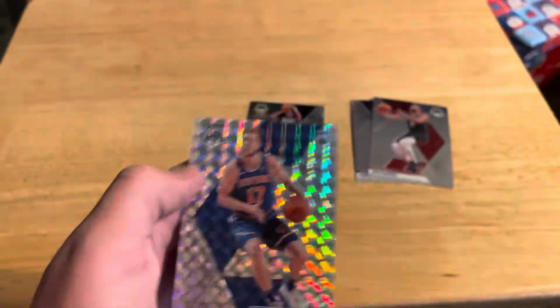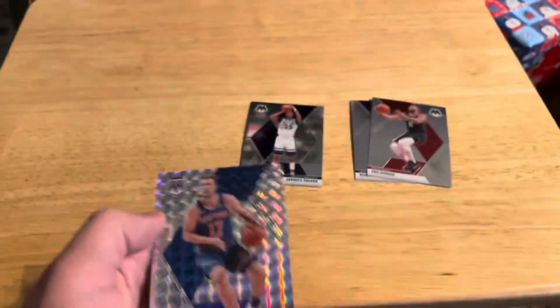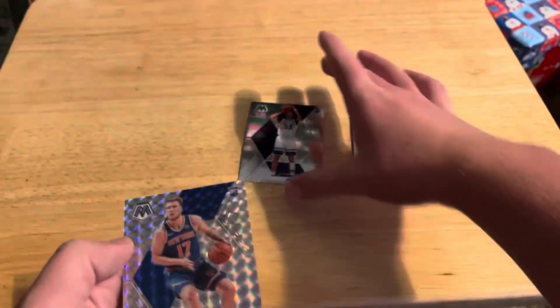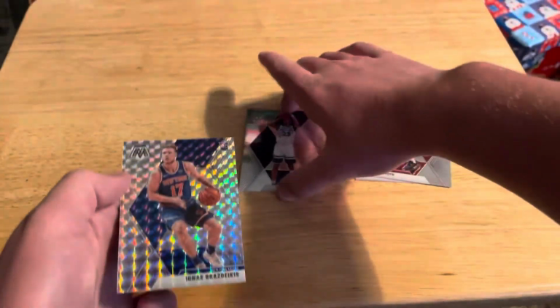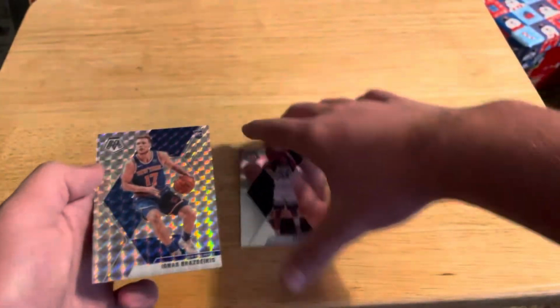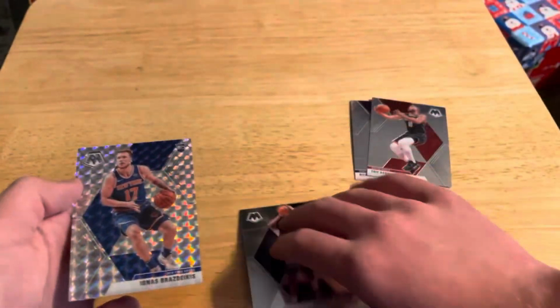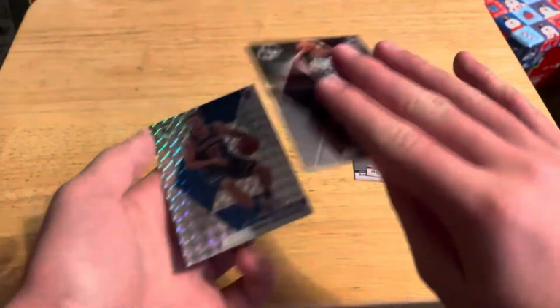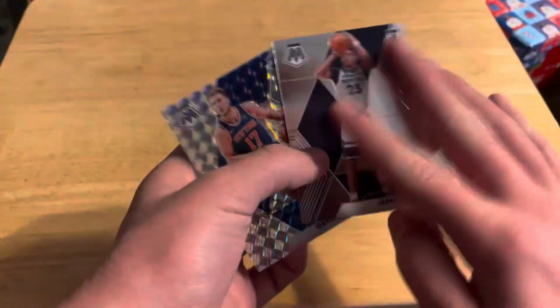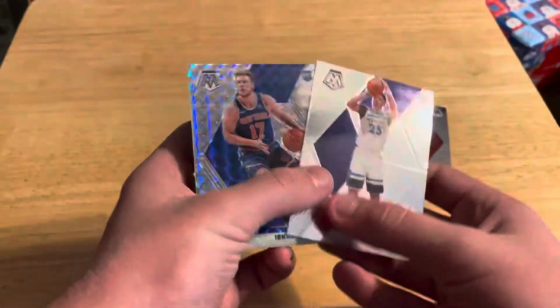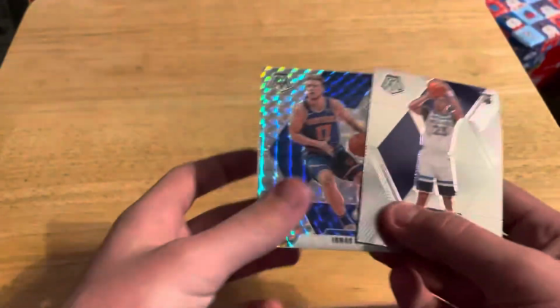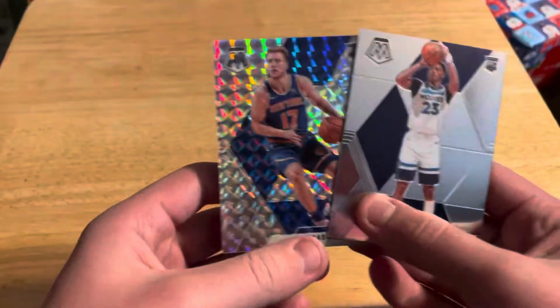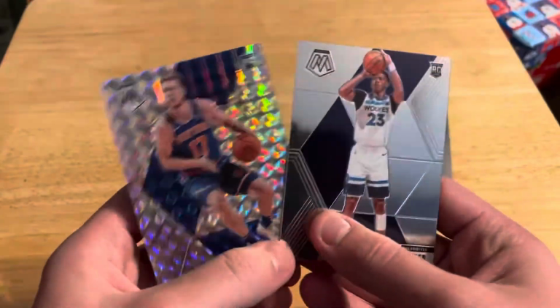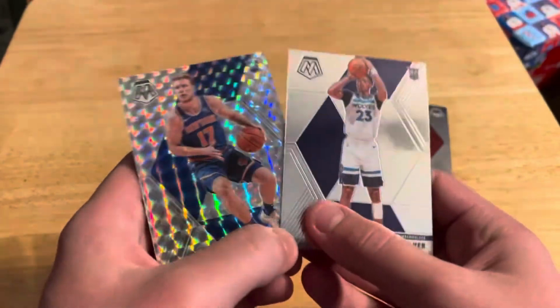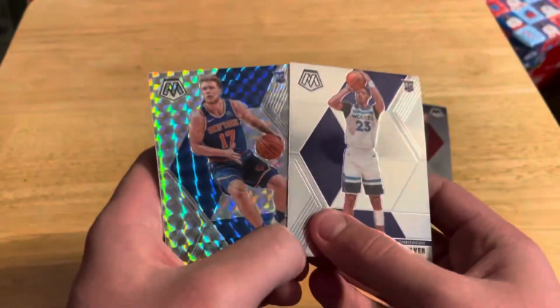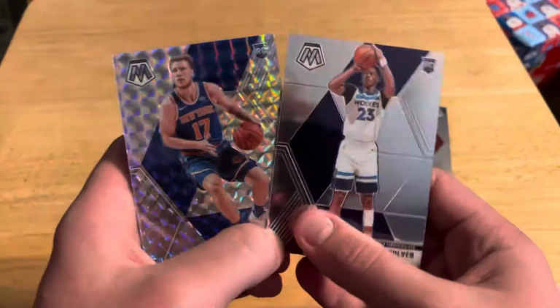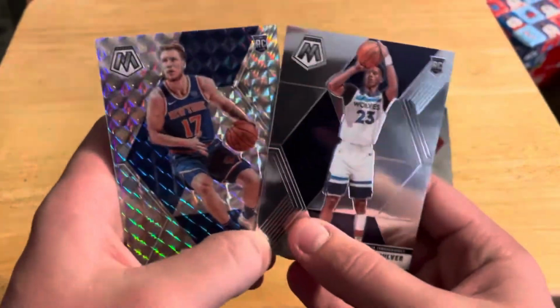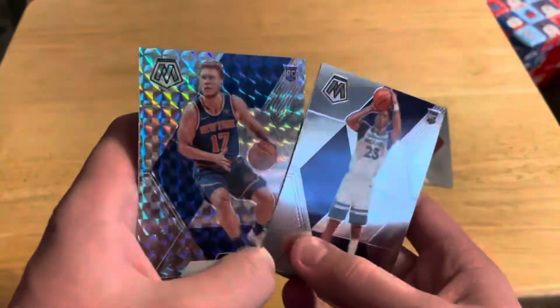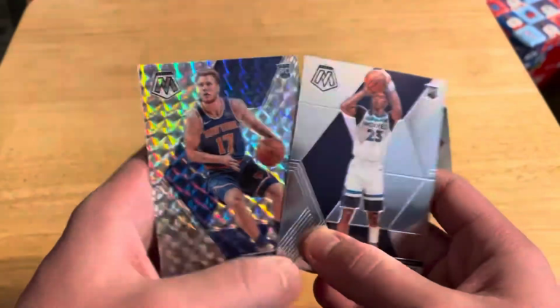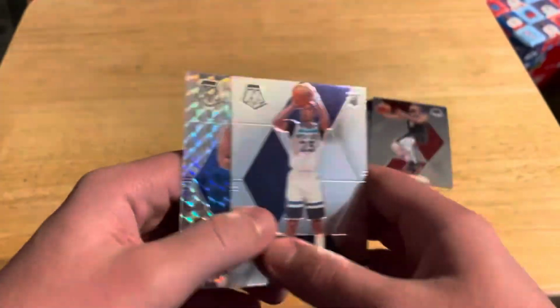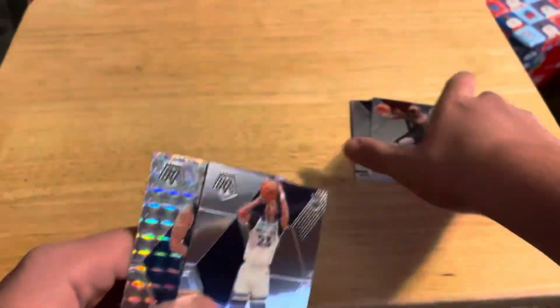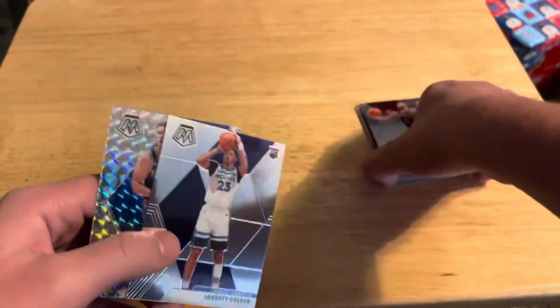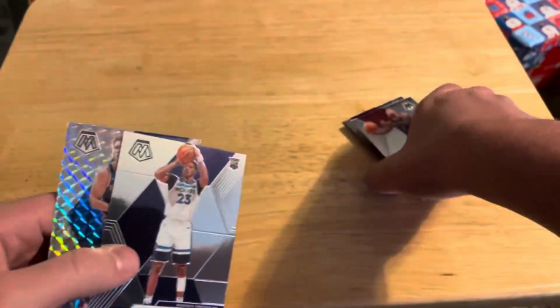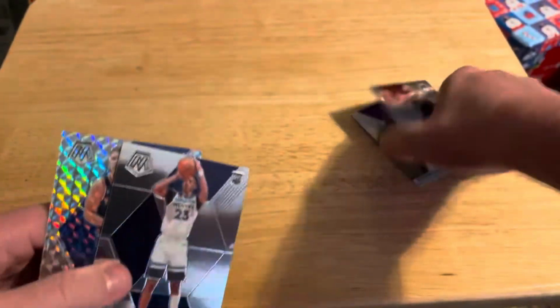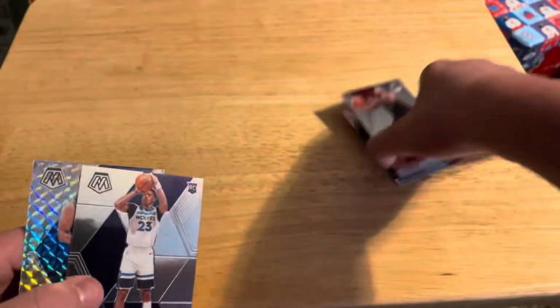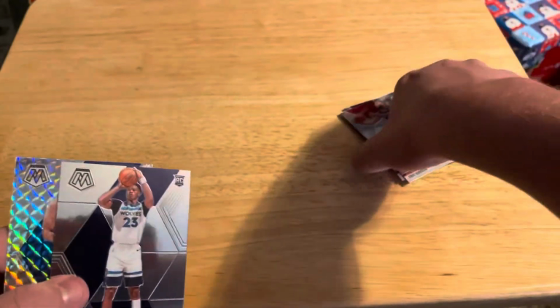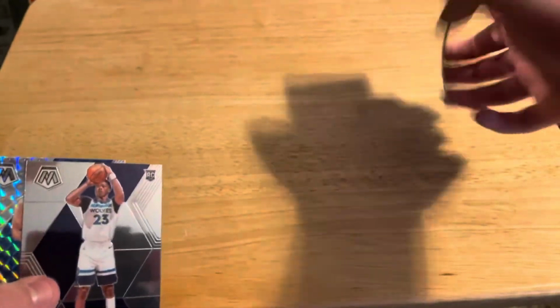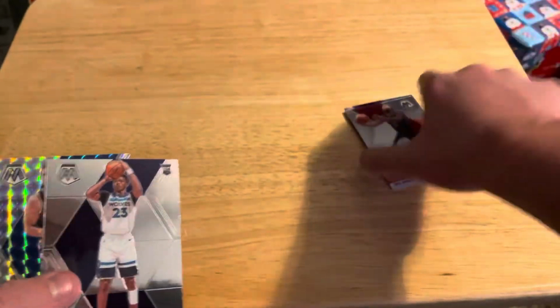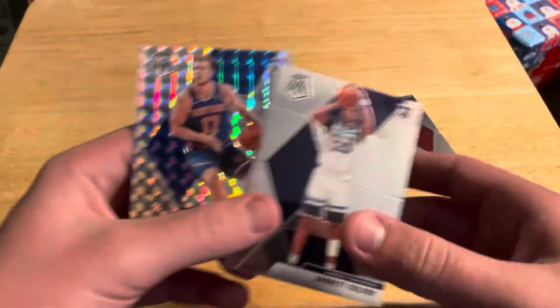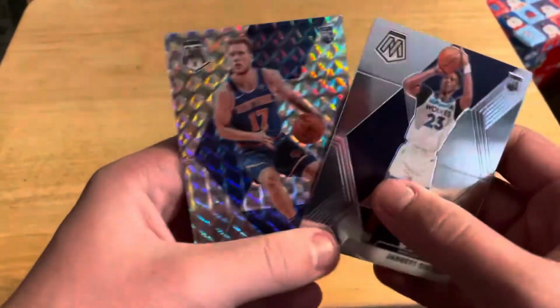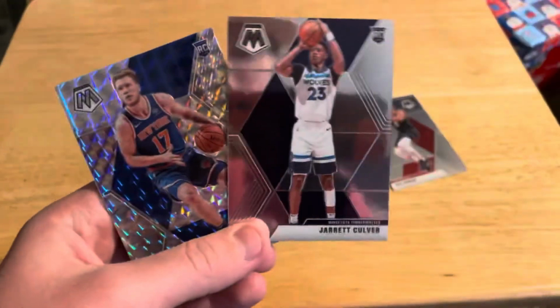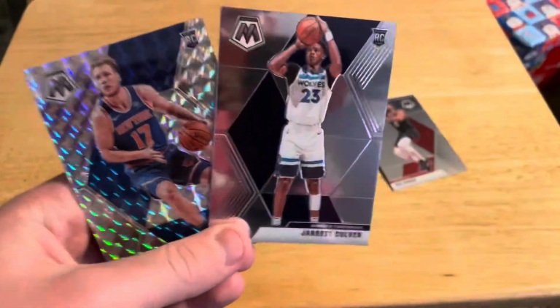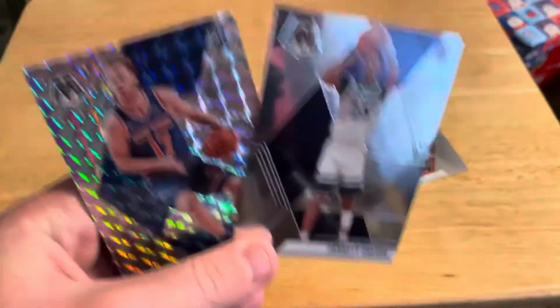So we got Jarrett Culver as well — two rookies in this pack compared to zero in the last one we opened. Yeah, it's pretty cool to get those, and then two bases that don't really mean anything, but yeah, these are cool though.